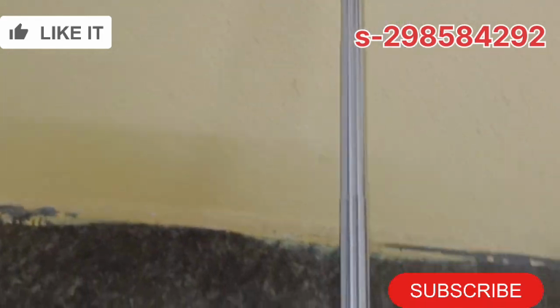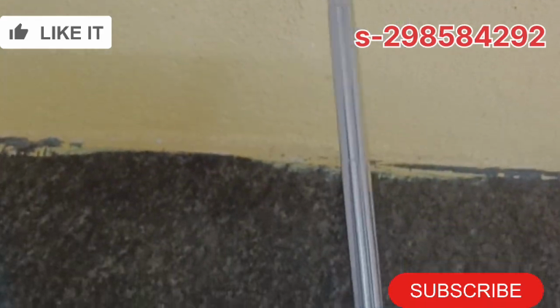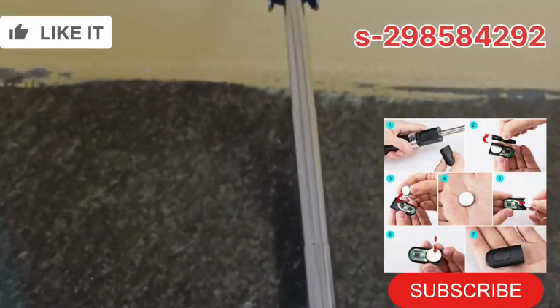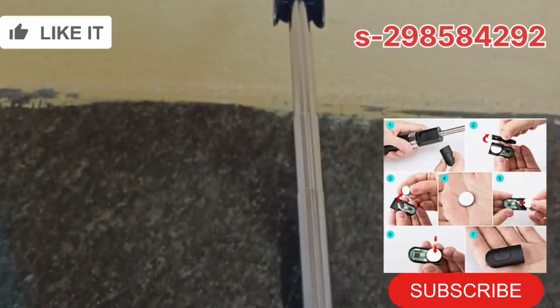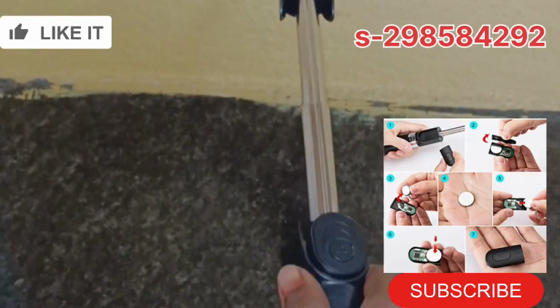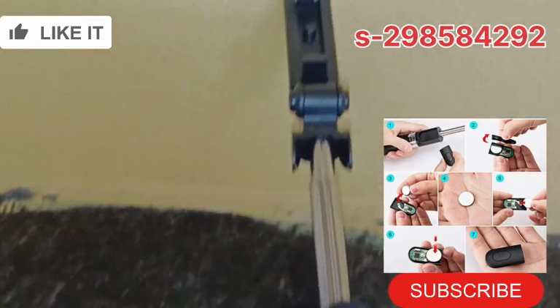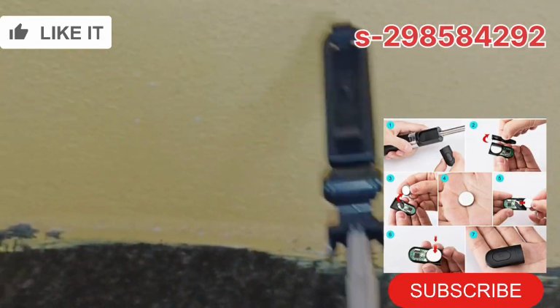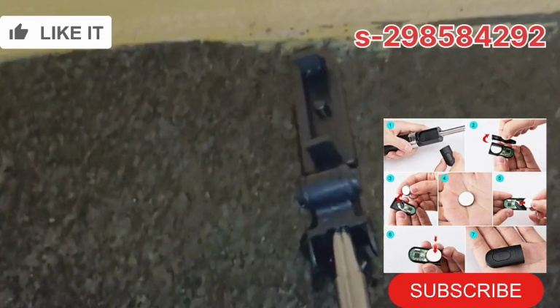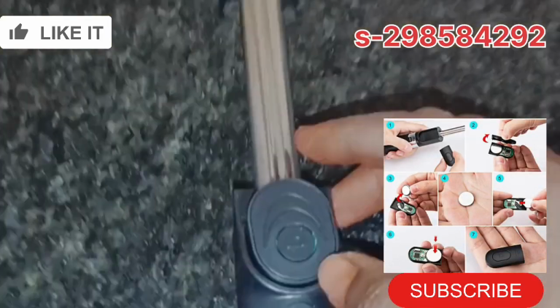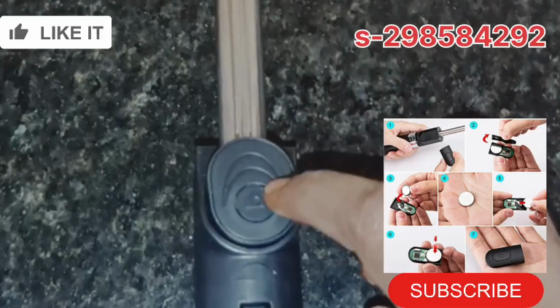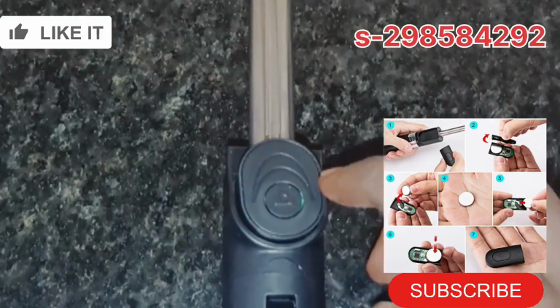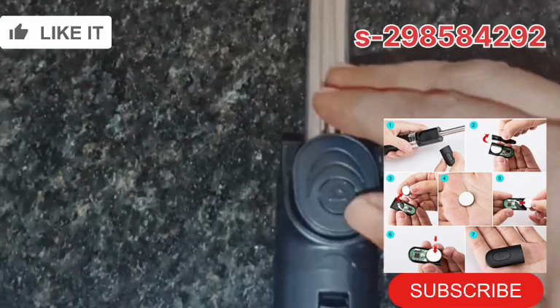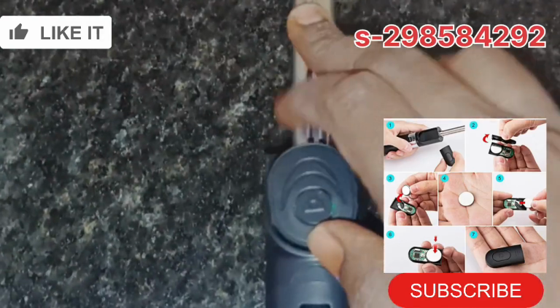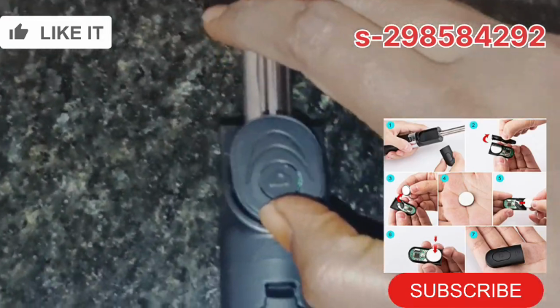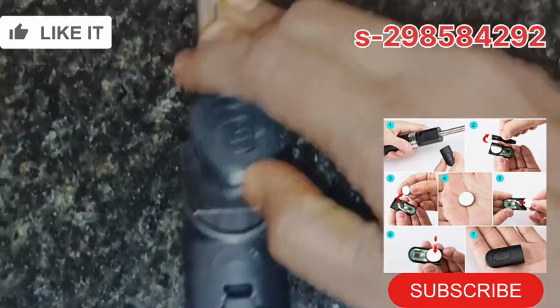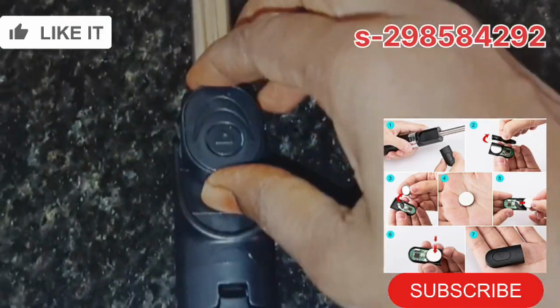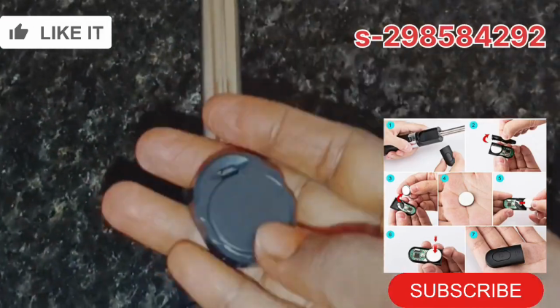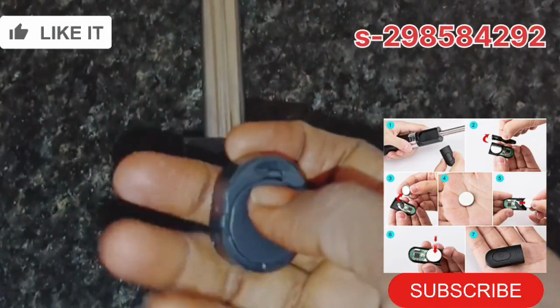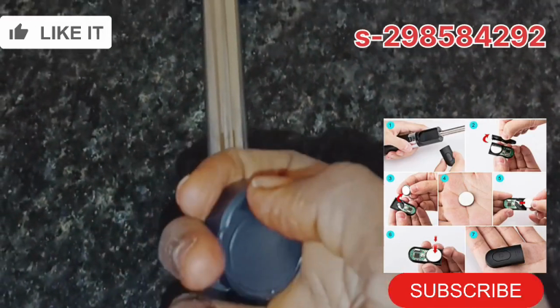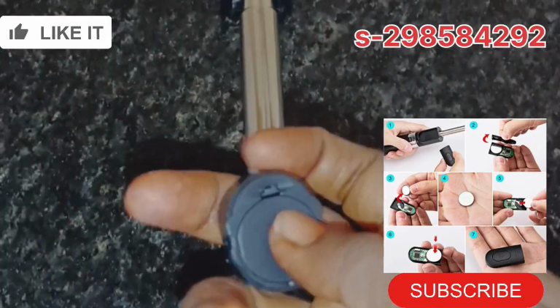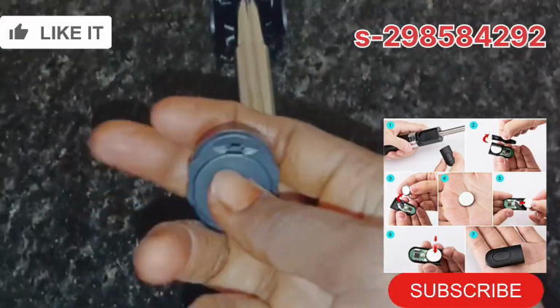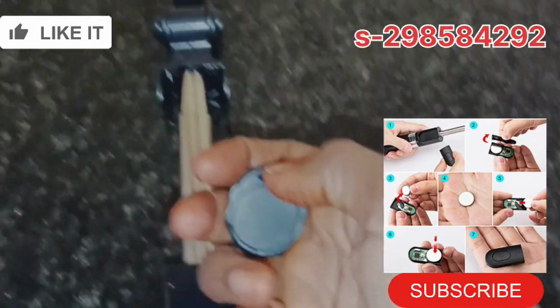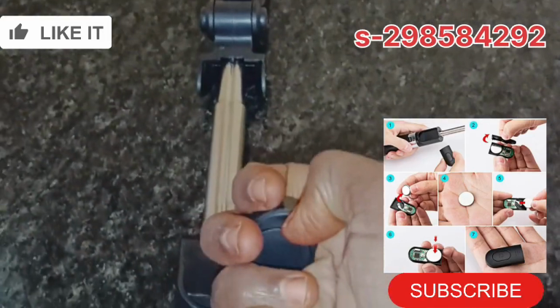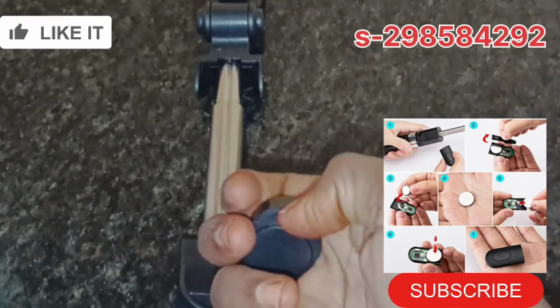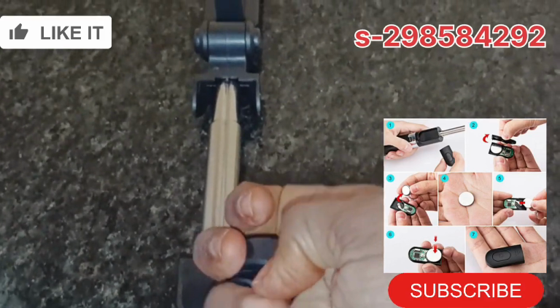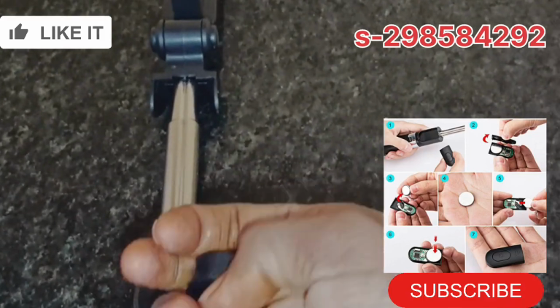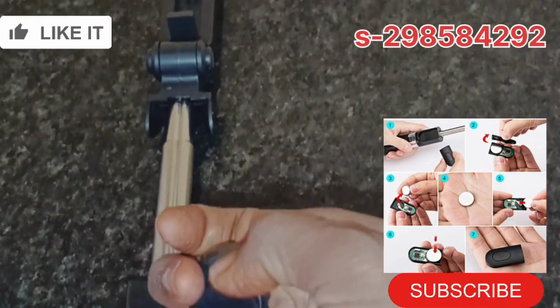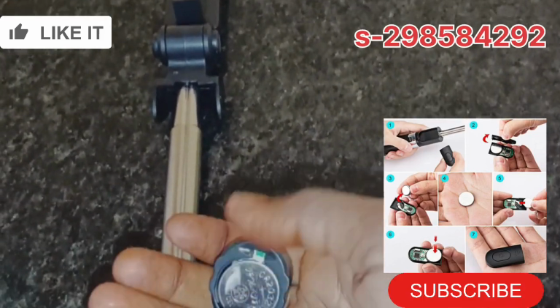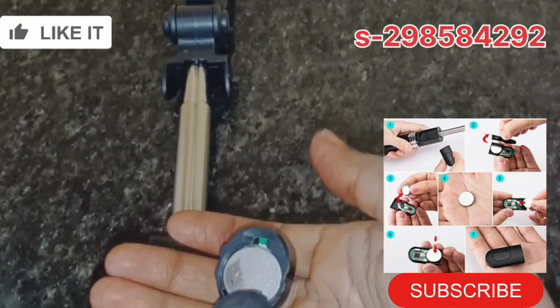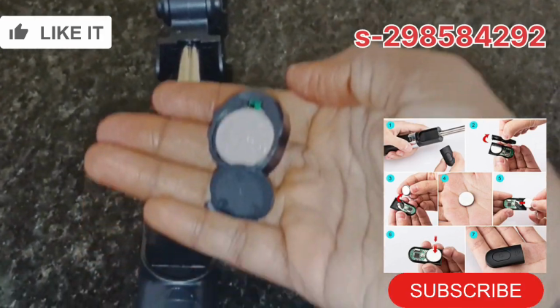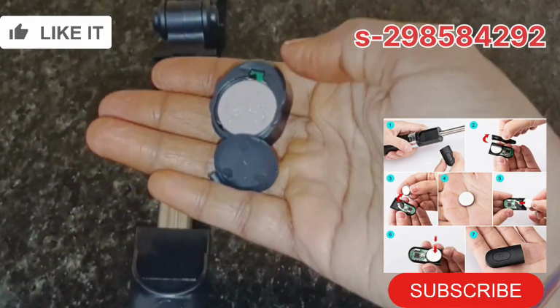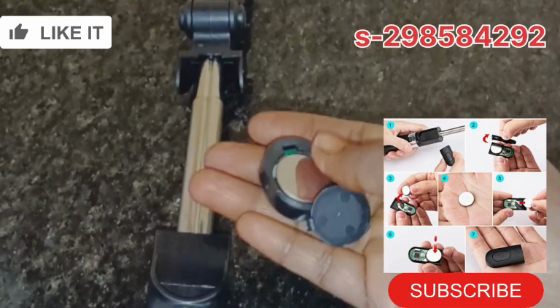I will process the battery step by step and check the battery carefully.